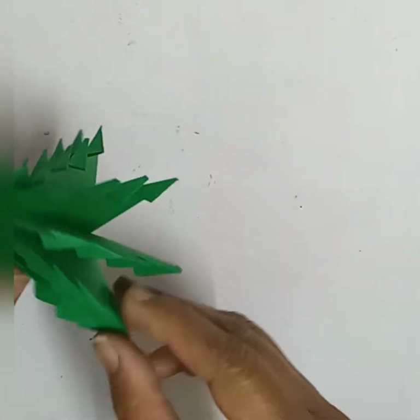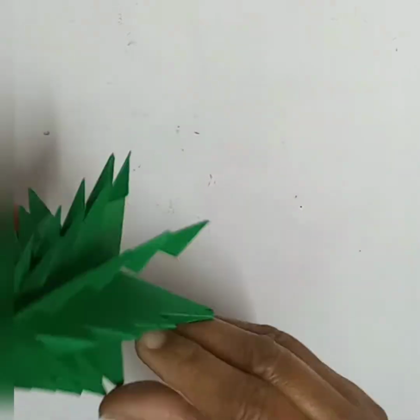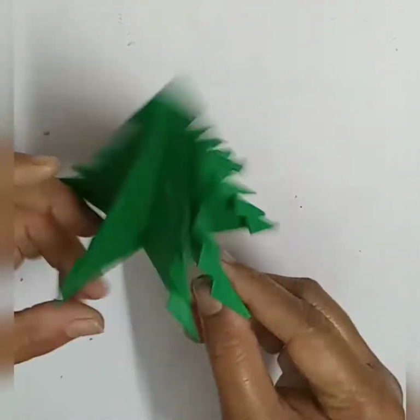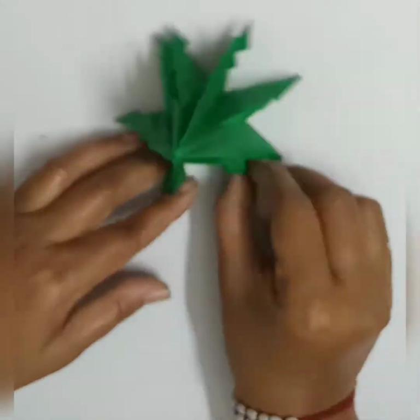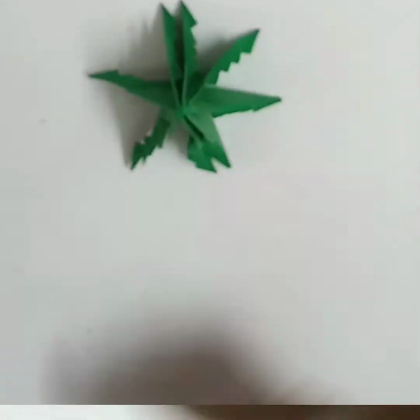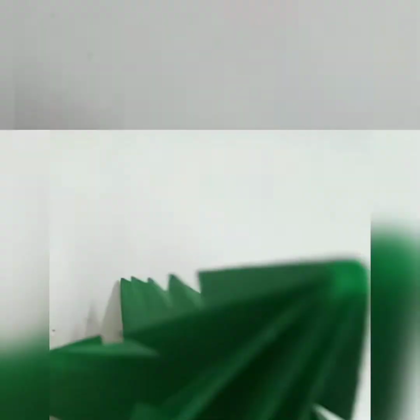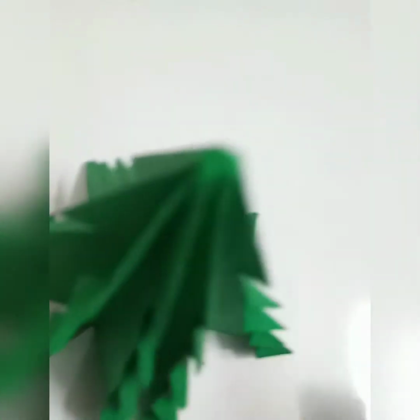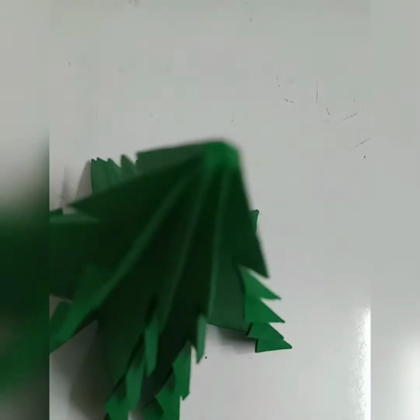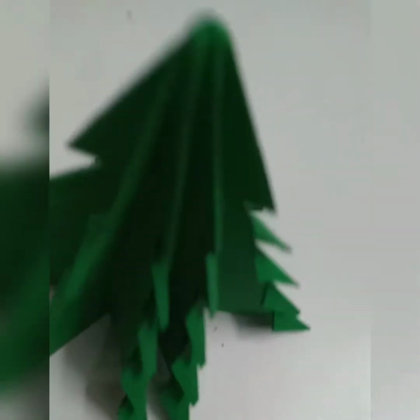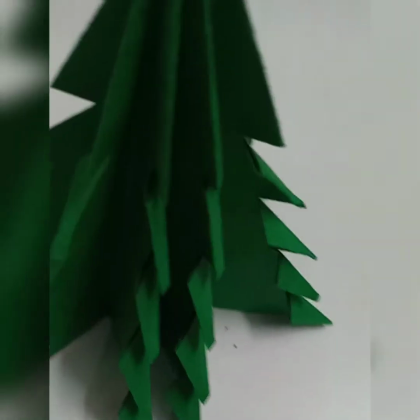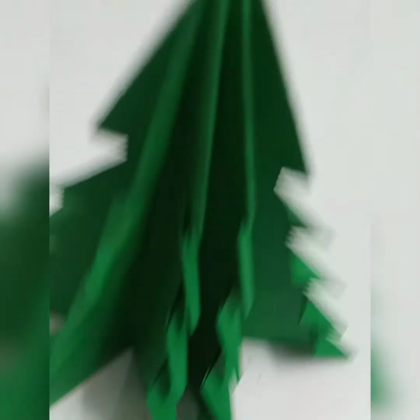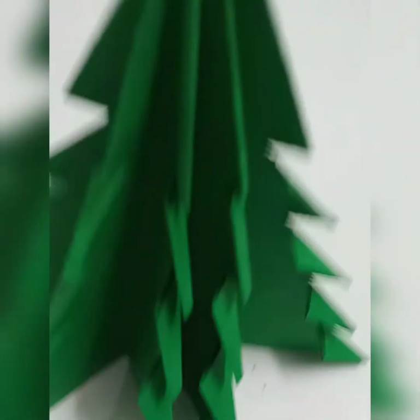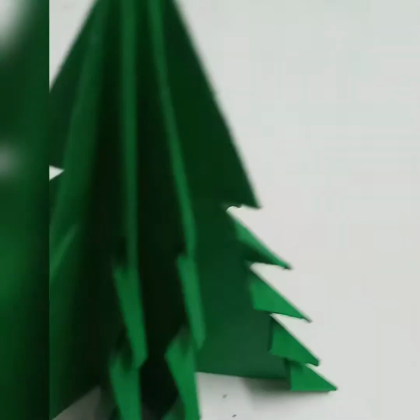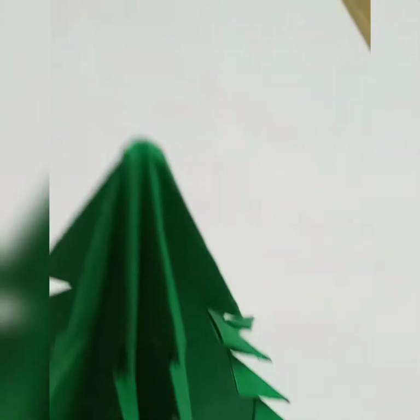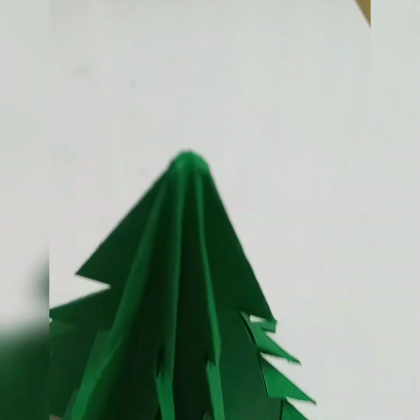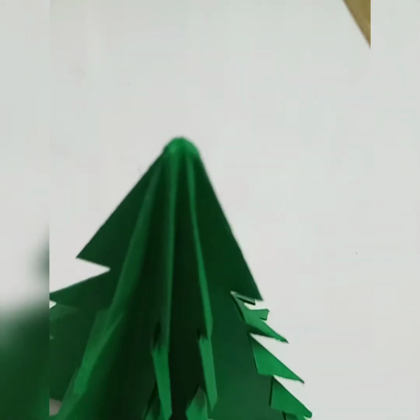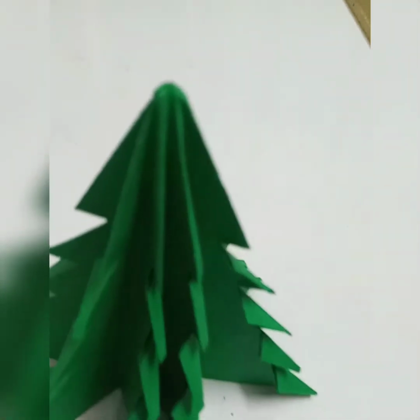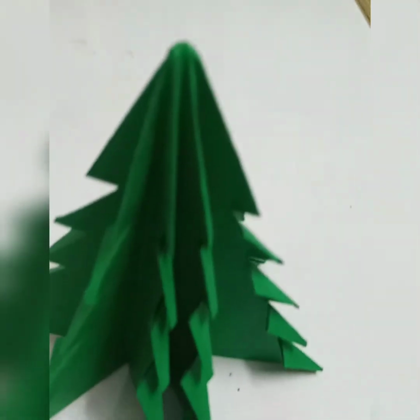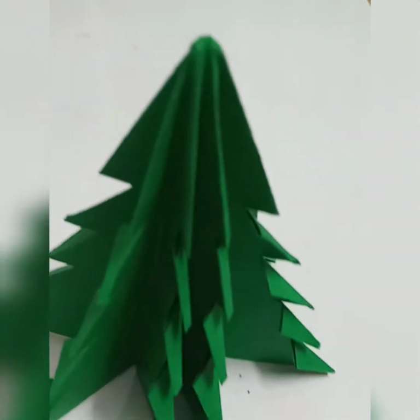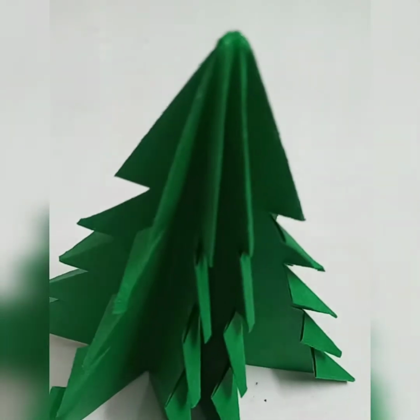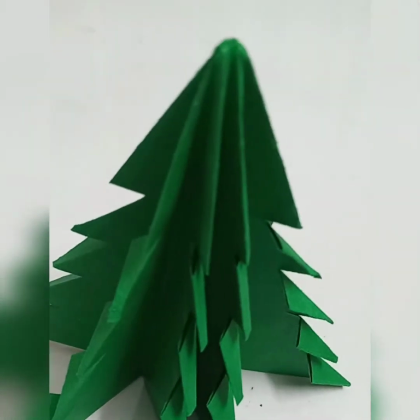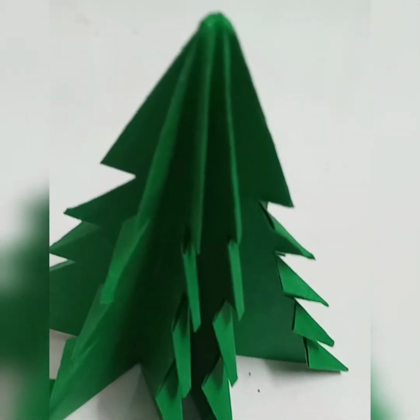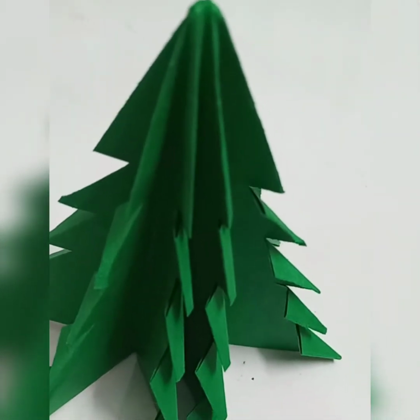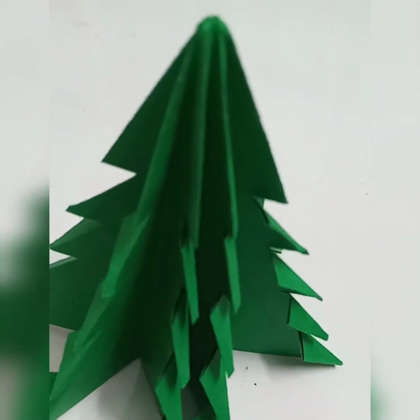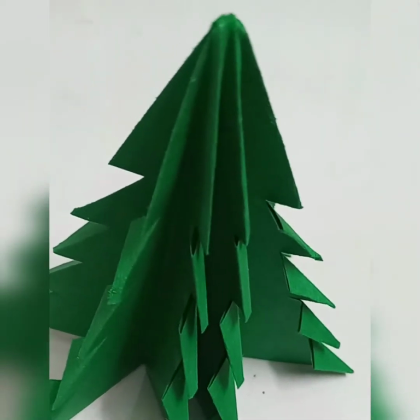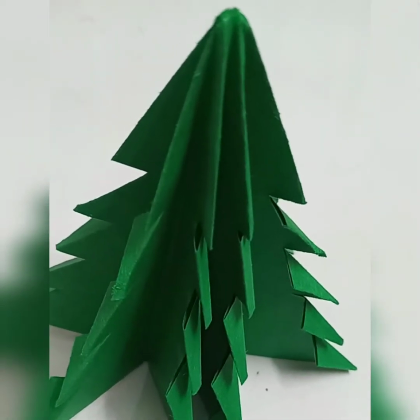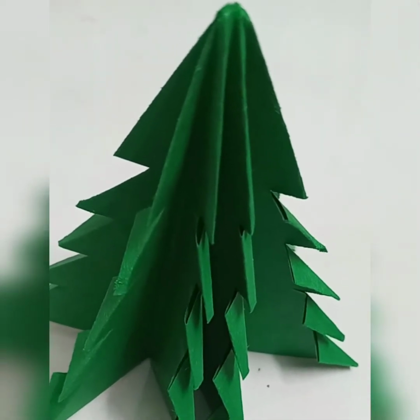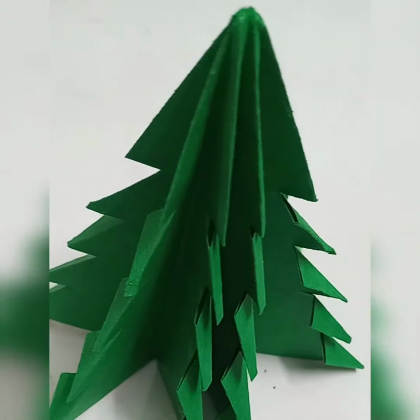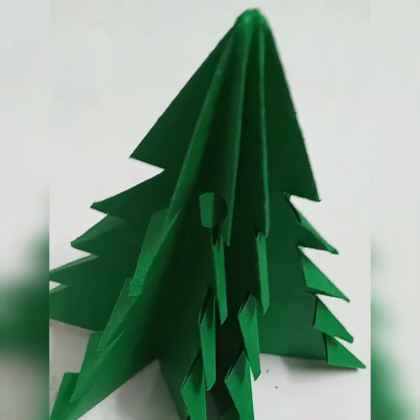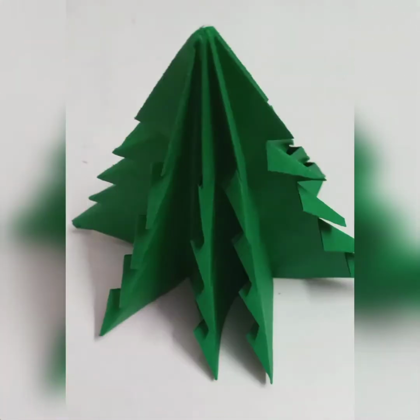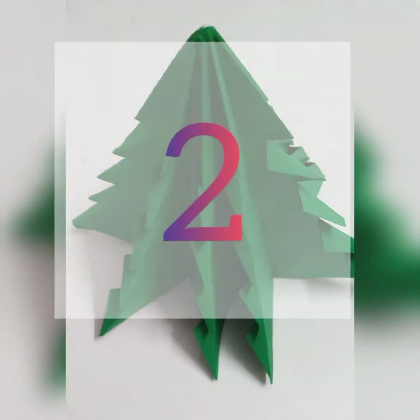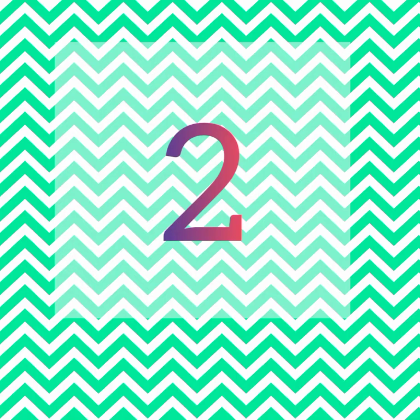Like this, we have completed the first Christmas tree. Now it's time to learn the second Christmas tree.